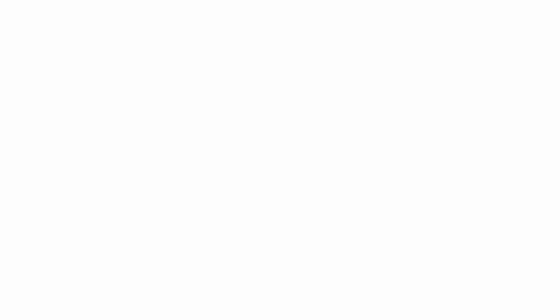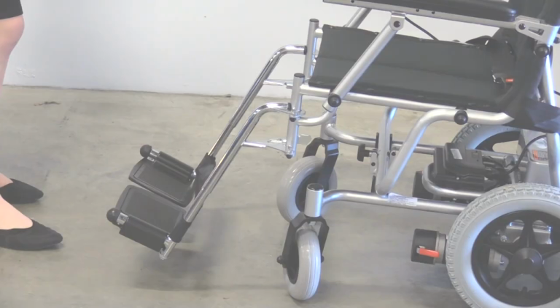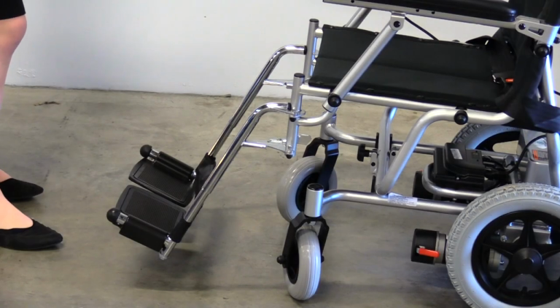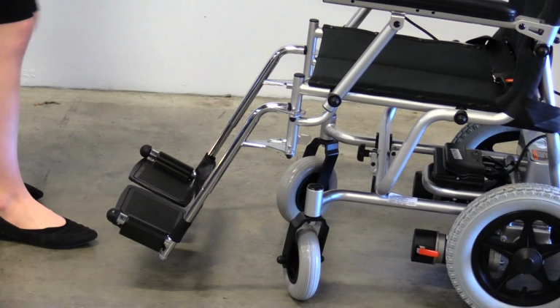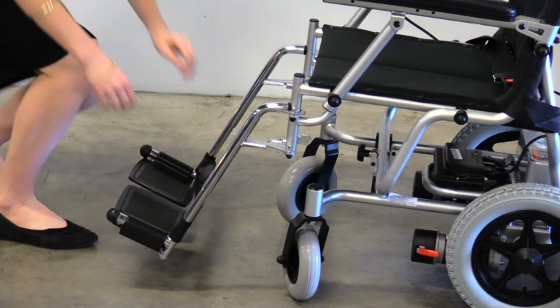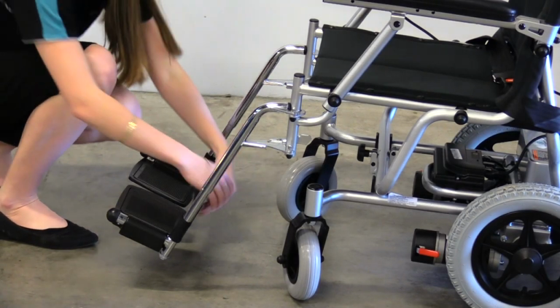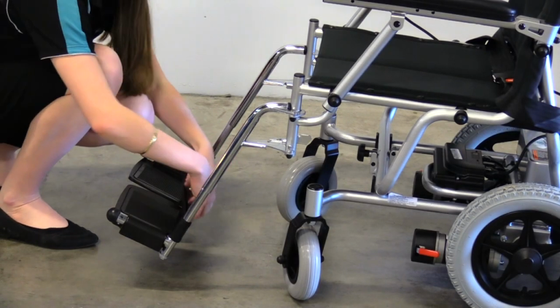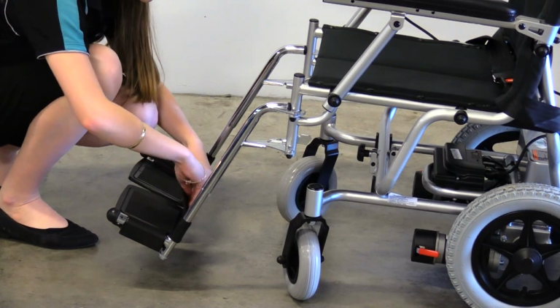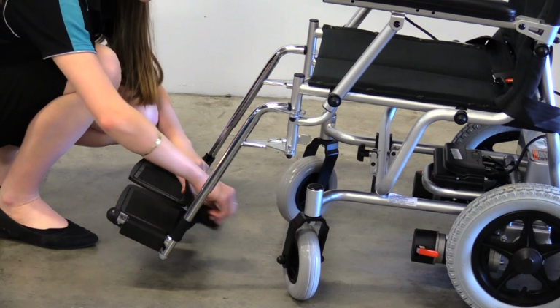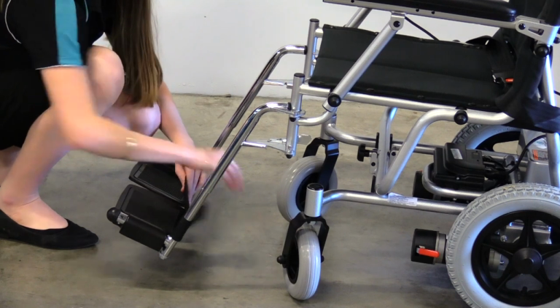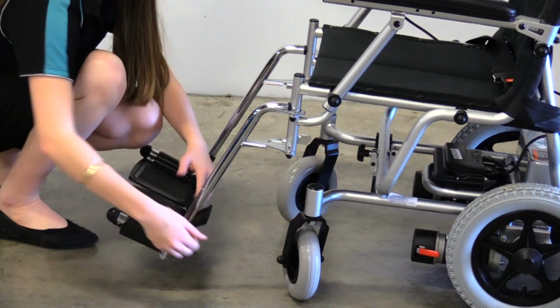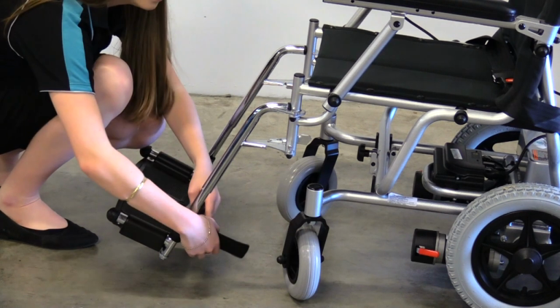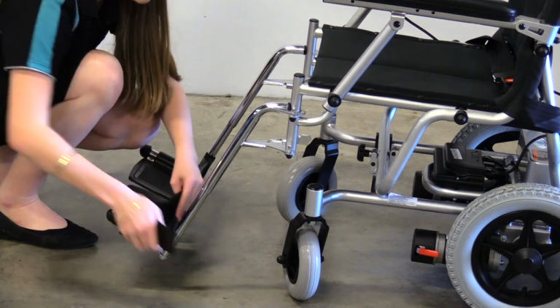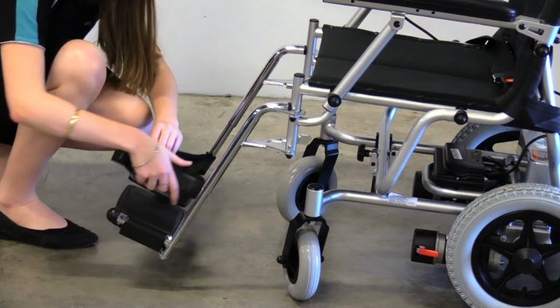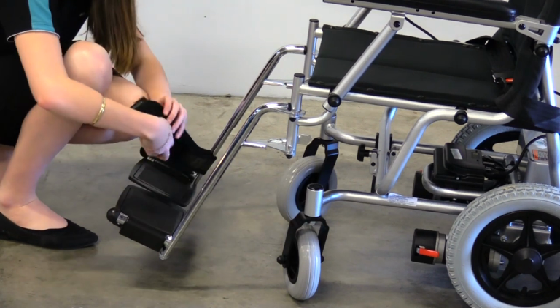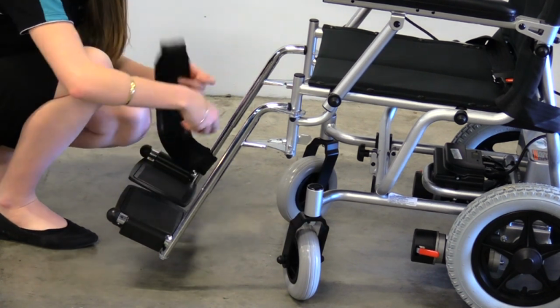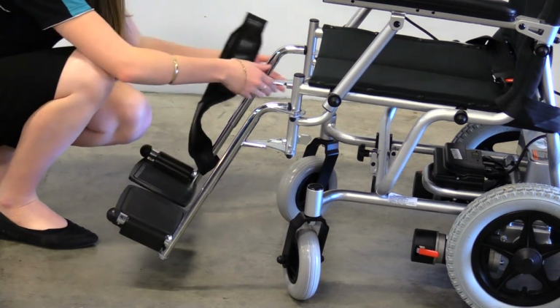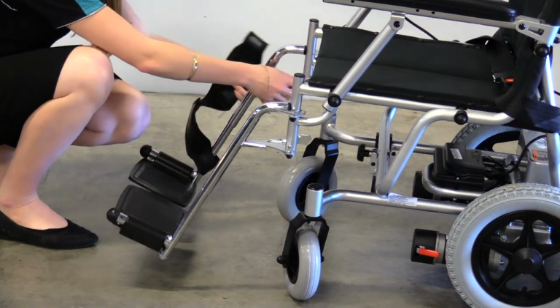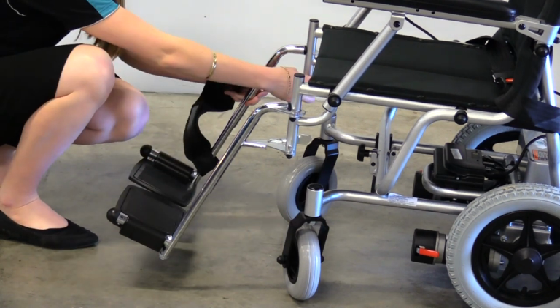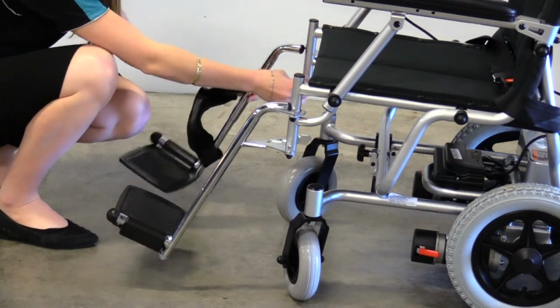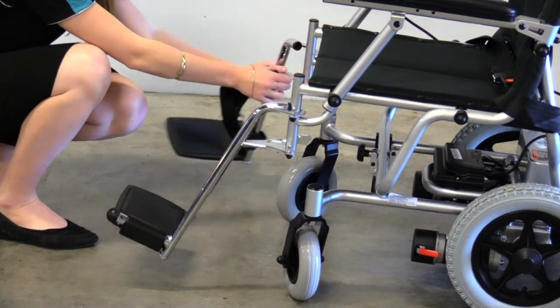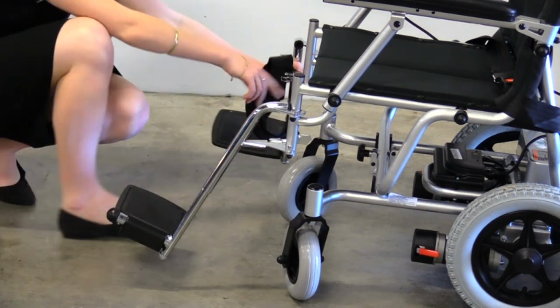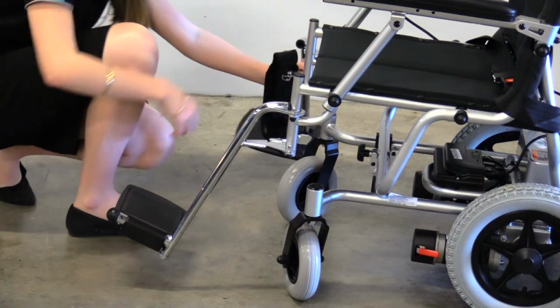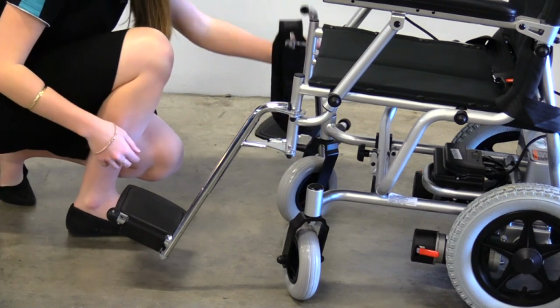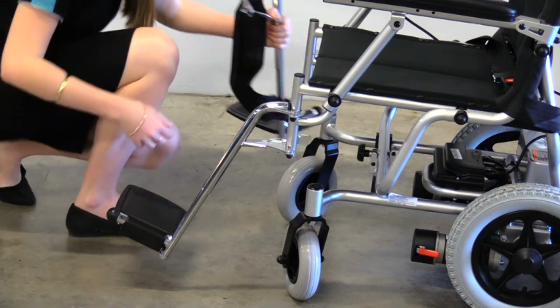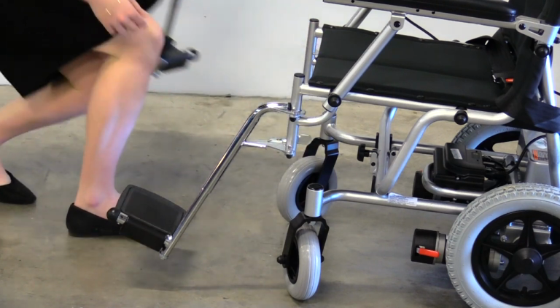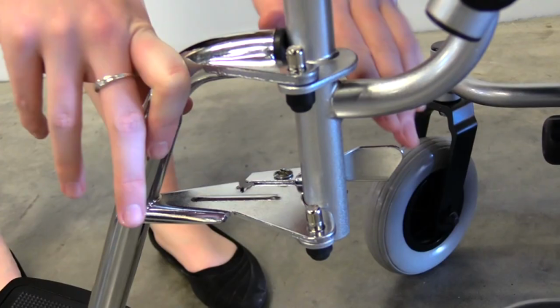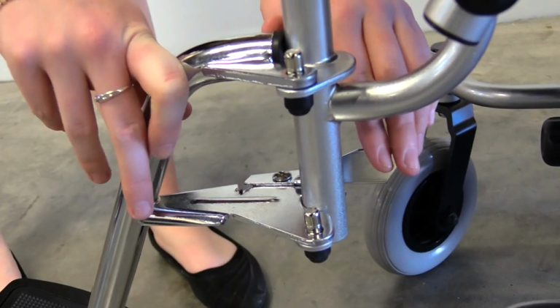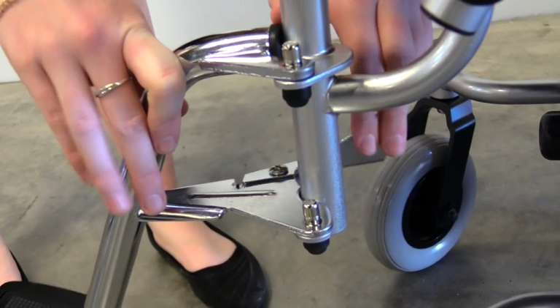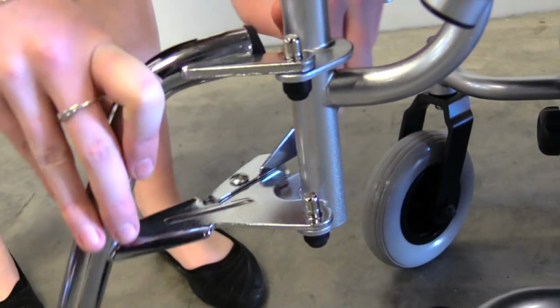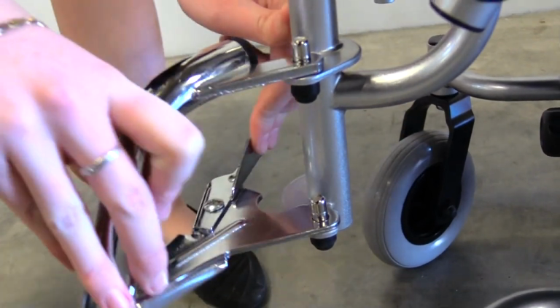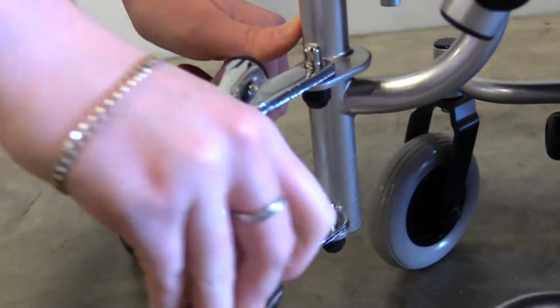To disassemble your Puzzle, first remove the leg rest. Press the lever and push the leg rest away from the seat. Pull the leg rest up and off the metal rods.